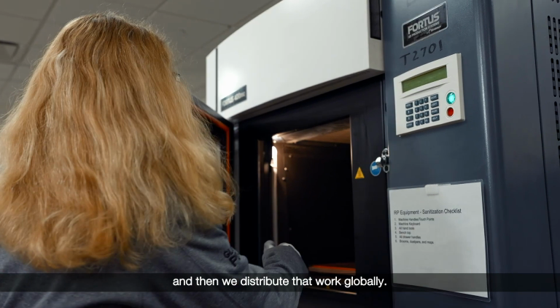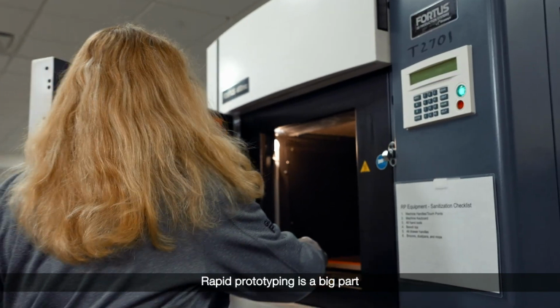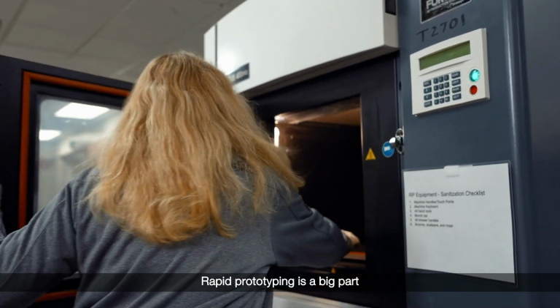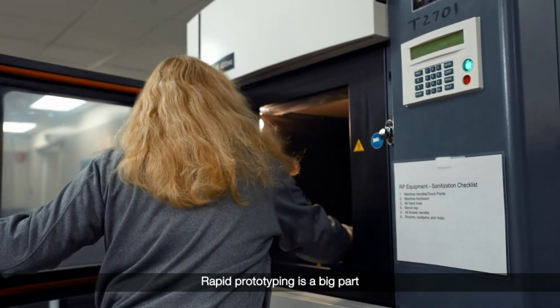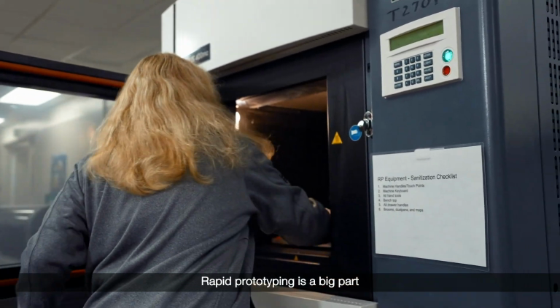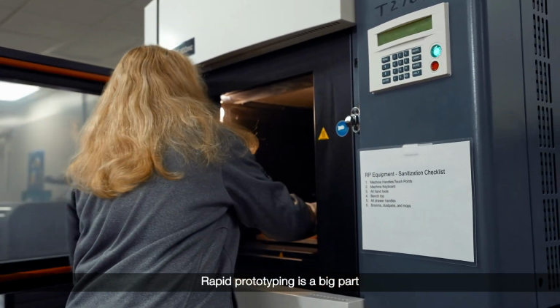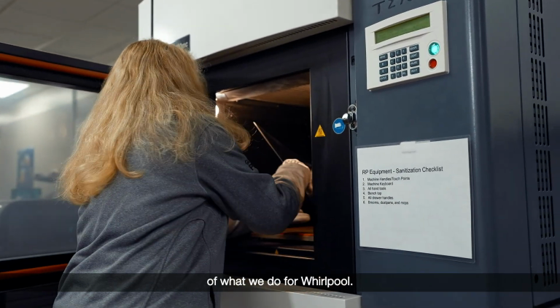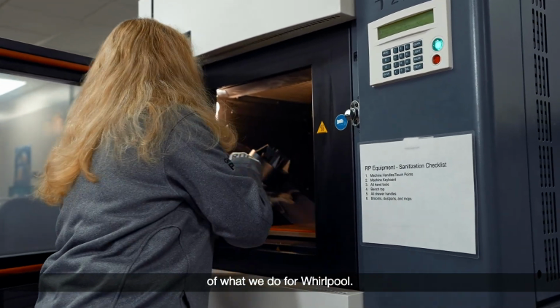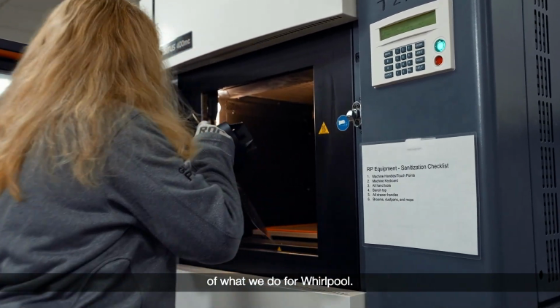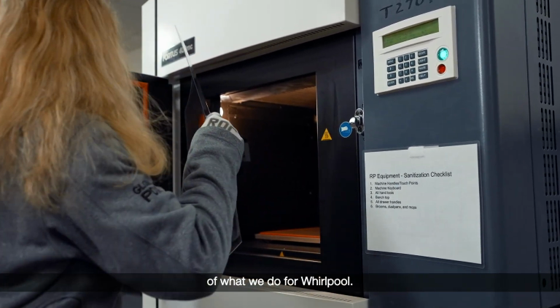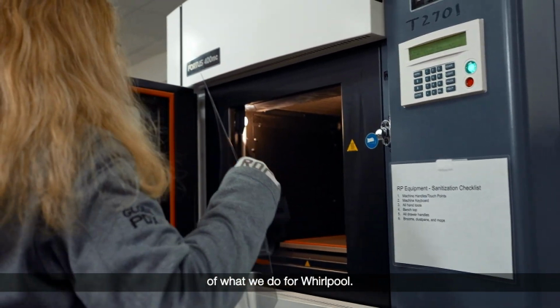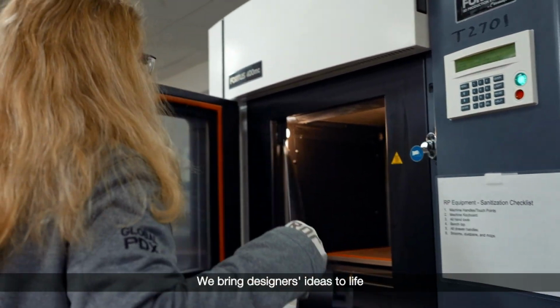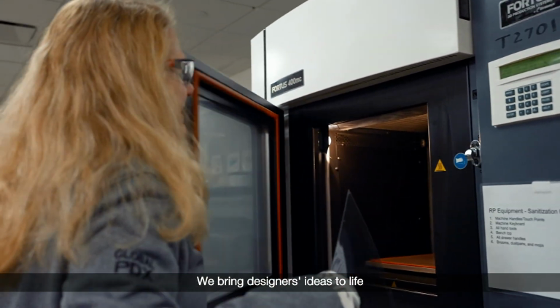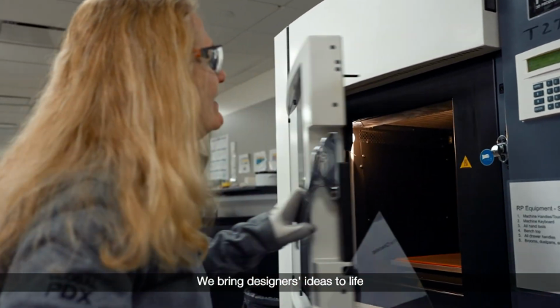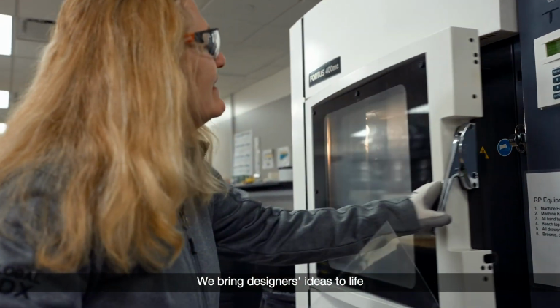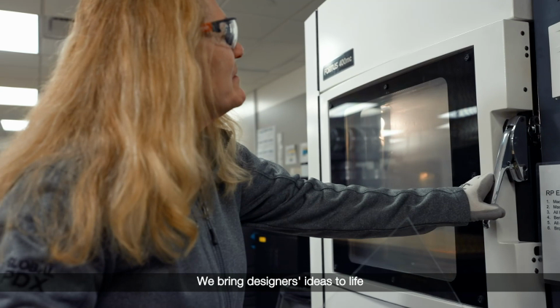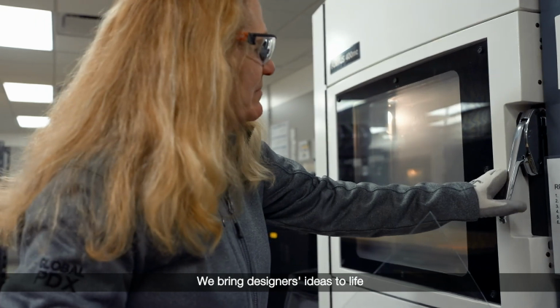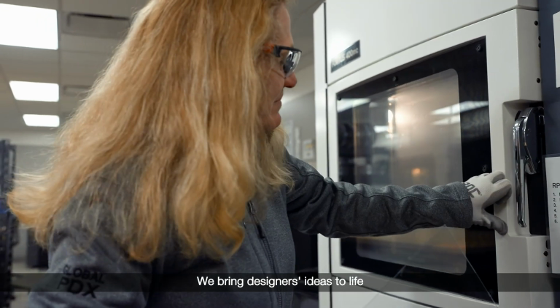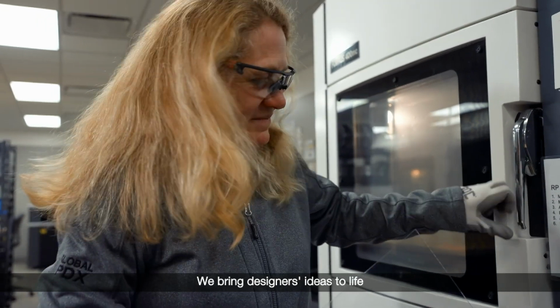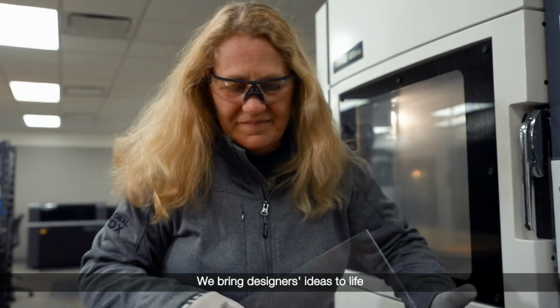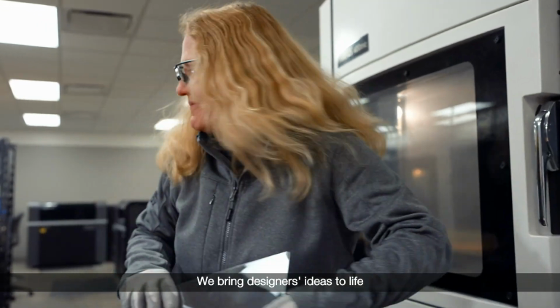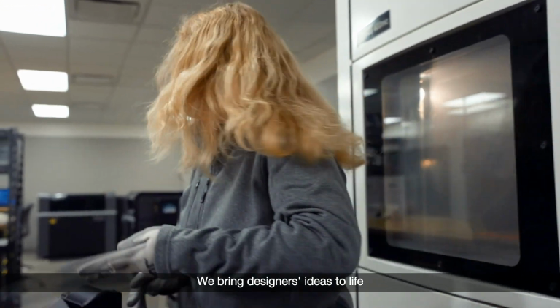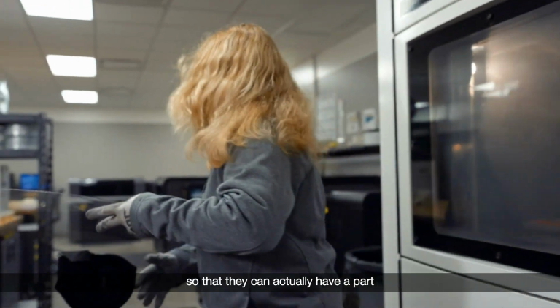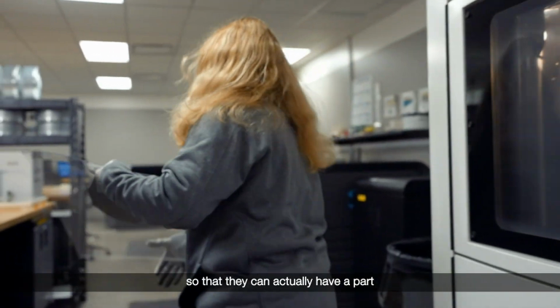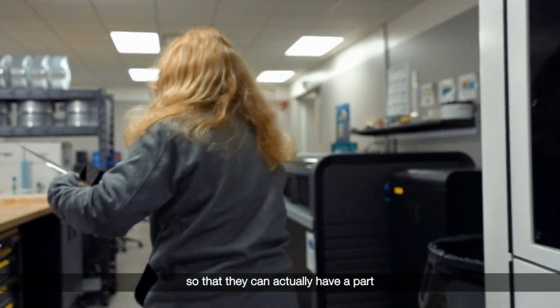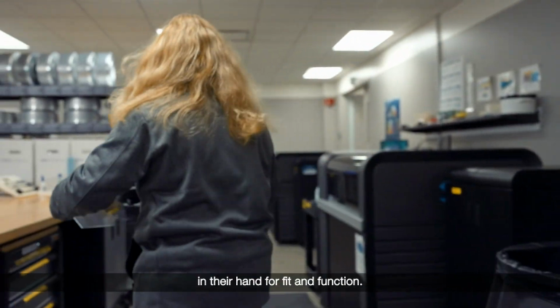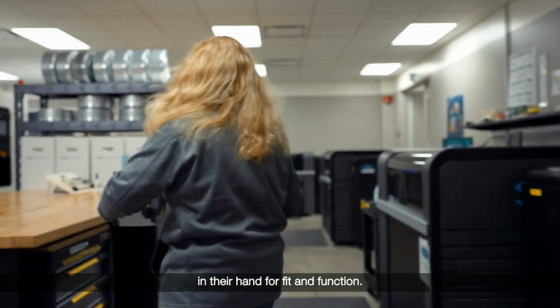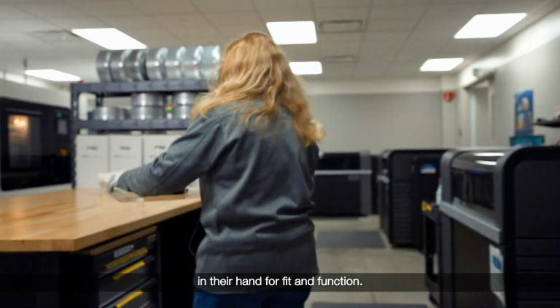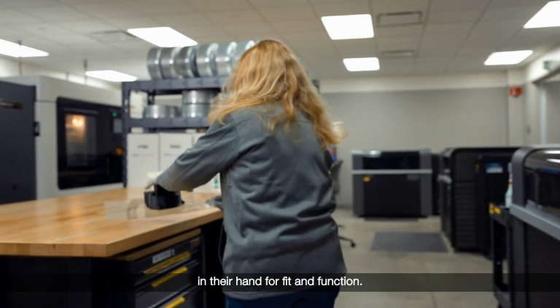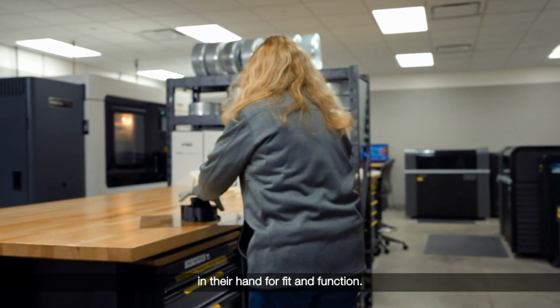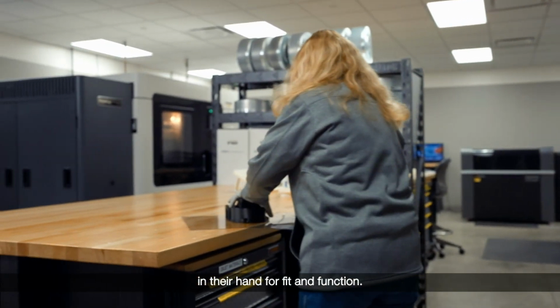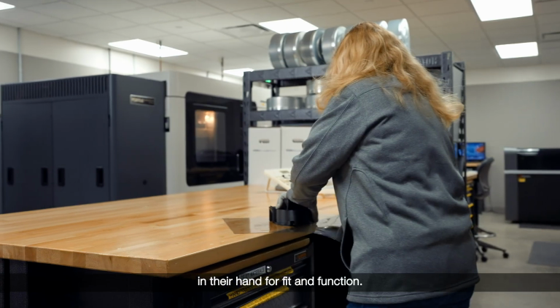Rapid prototyping is a big part of what we do for Whirlpool. We bring designers' ideas to life so that they can actually have a part in their hand for fit and function.